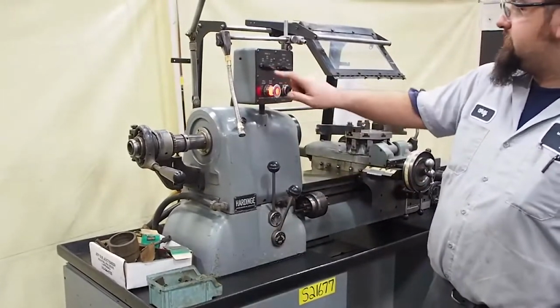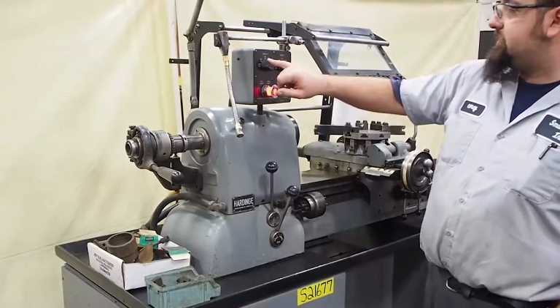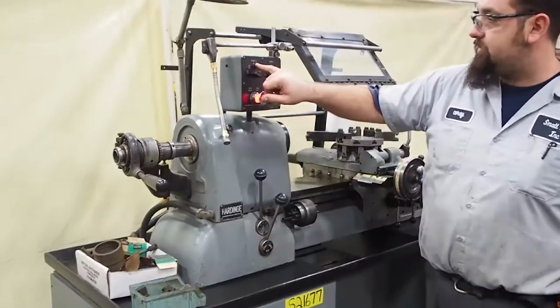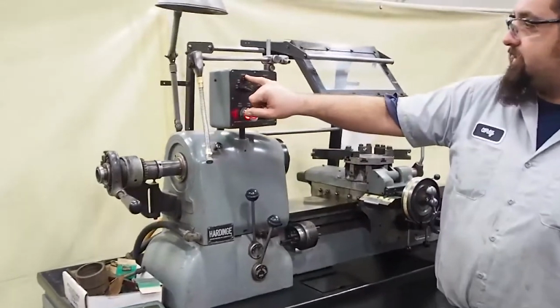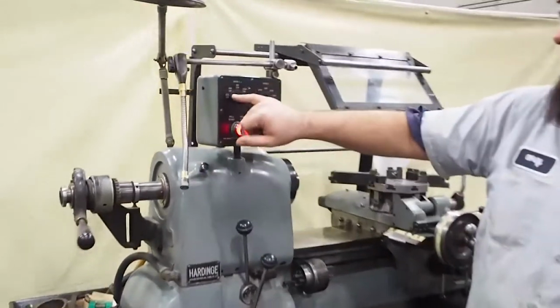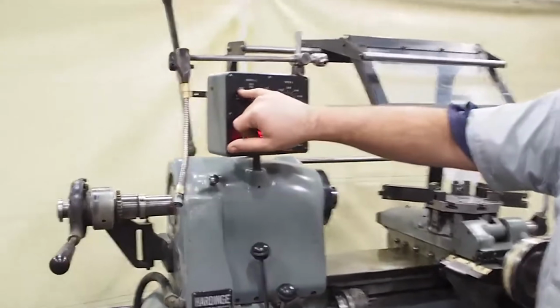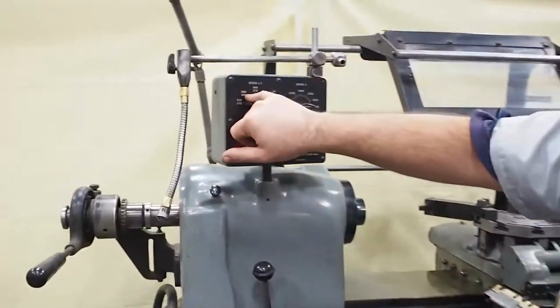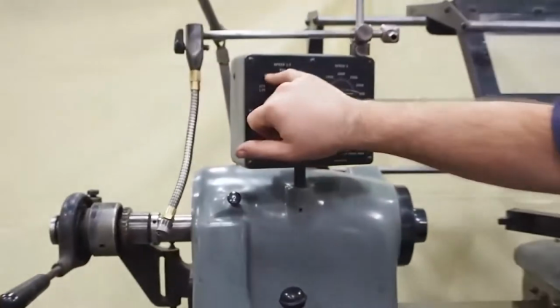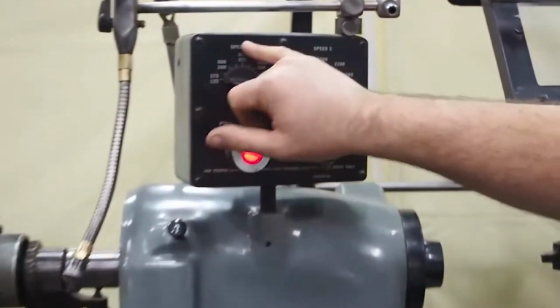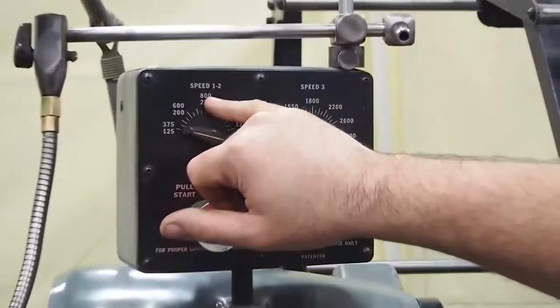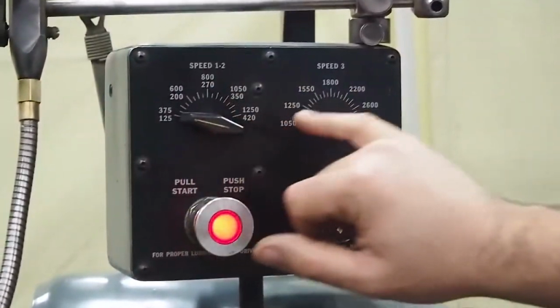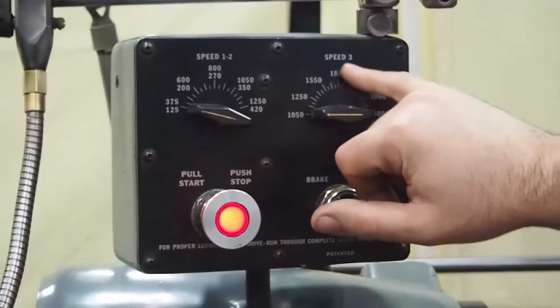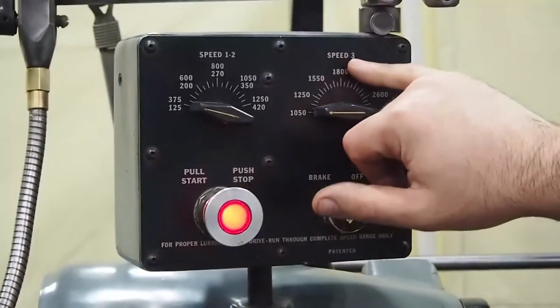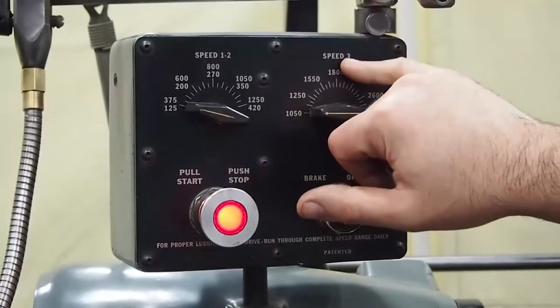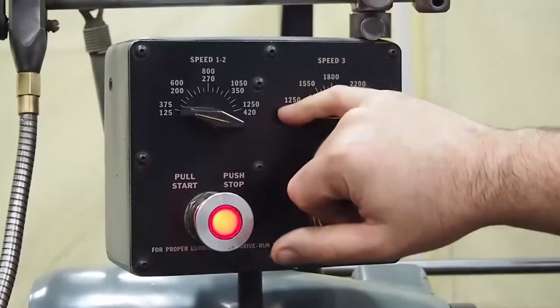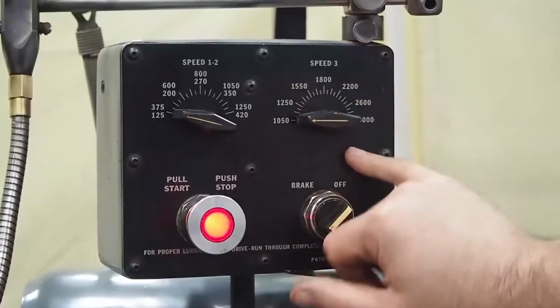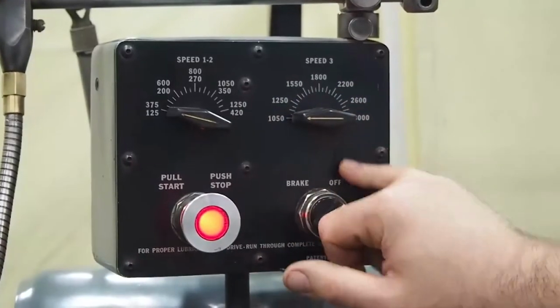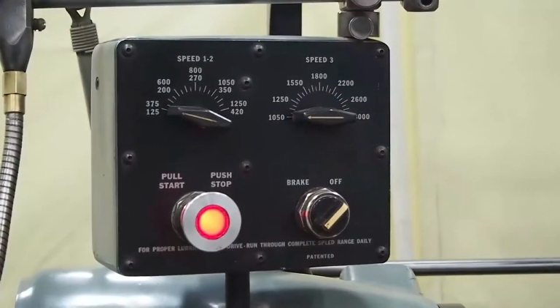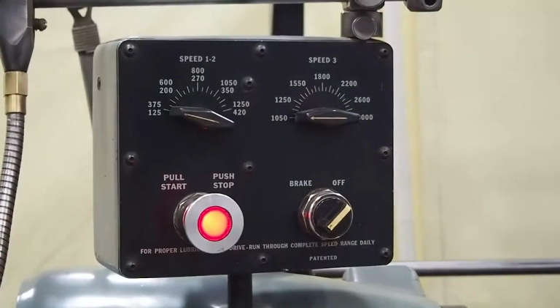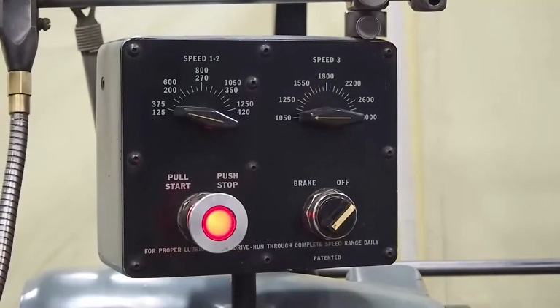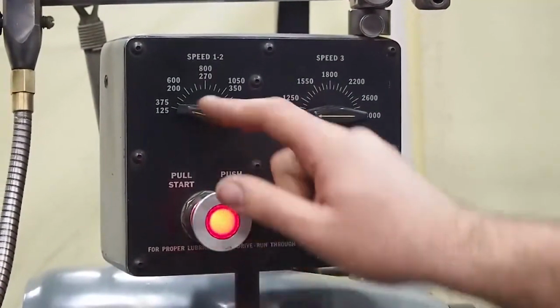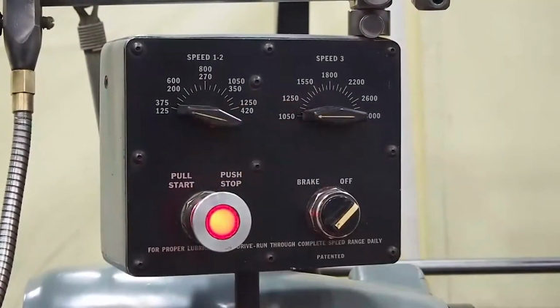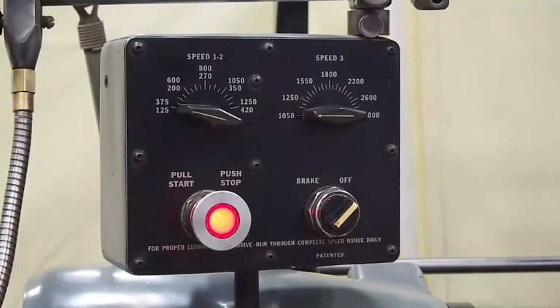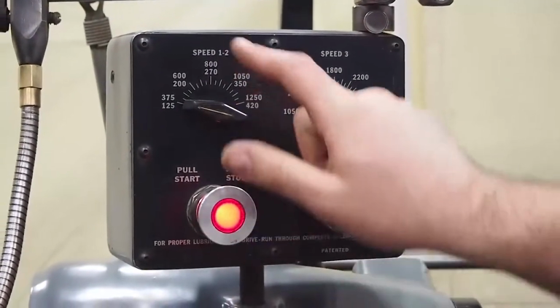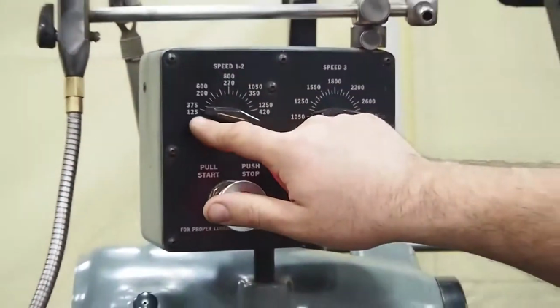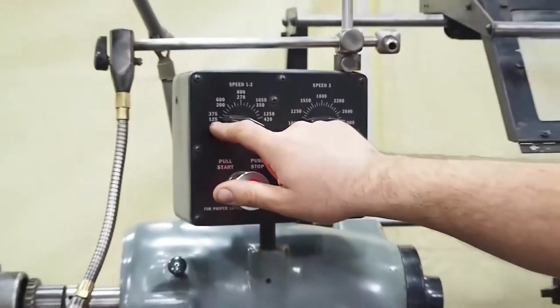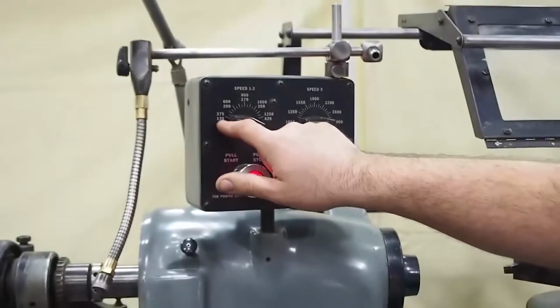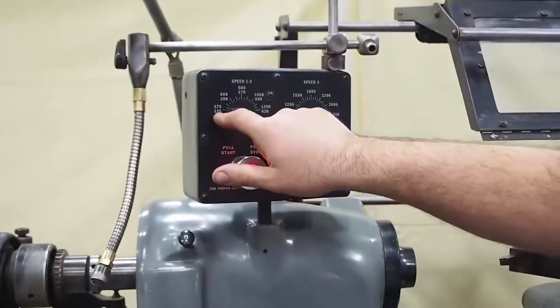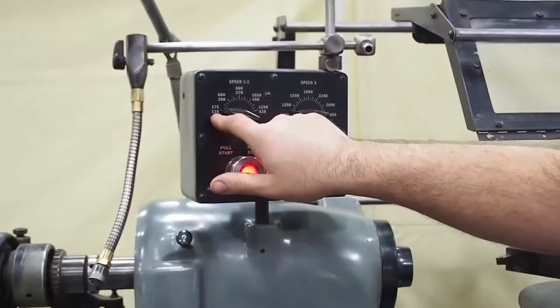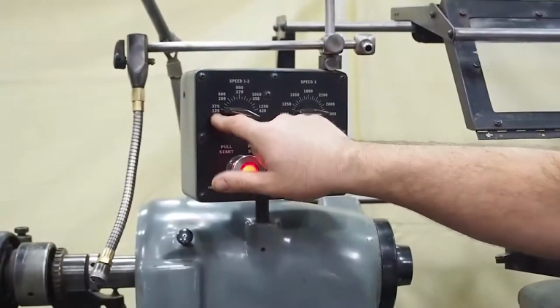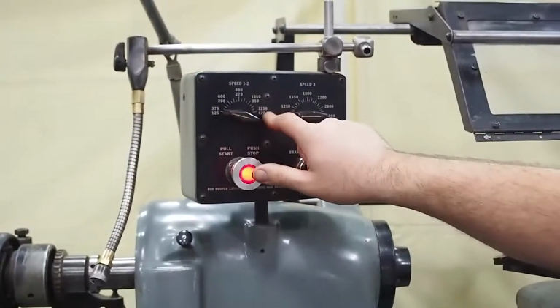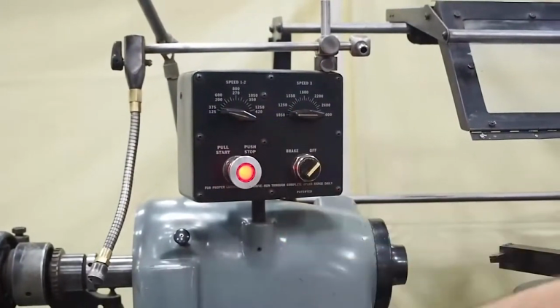You can see here — speed one to two: 600 and 200. You have one to two ranges here. Over here is for three — this is your third range of speed. Right now we are all the way in one, so we're going to be looking at the bottom number: 125 to 420.